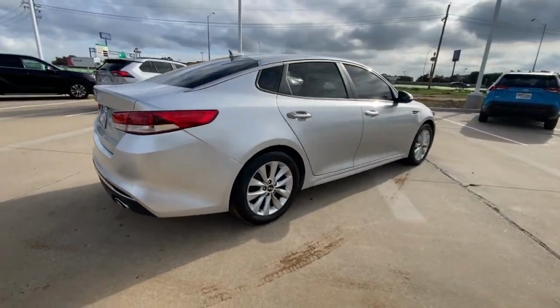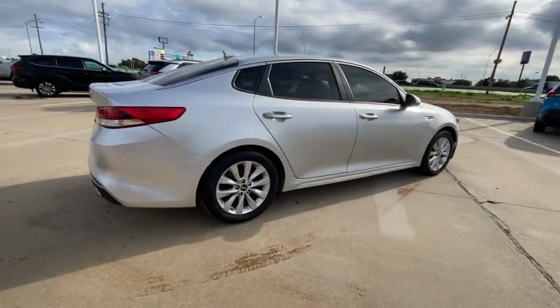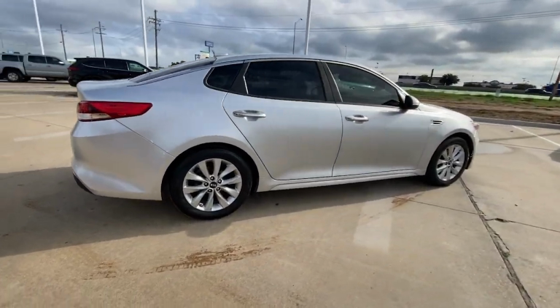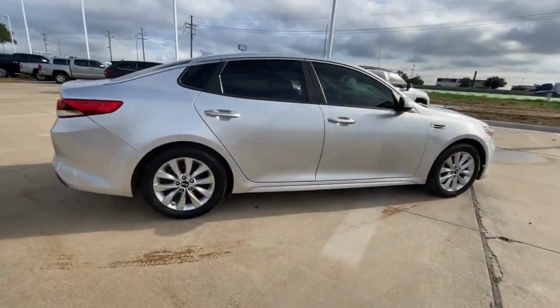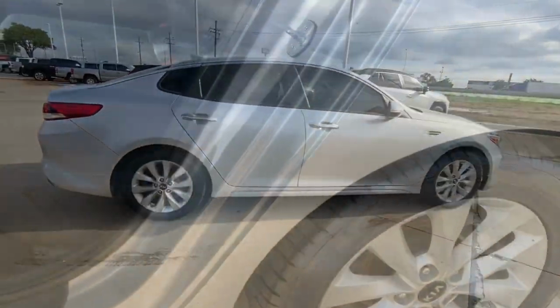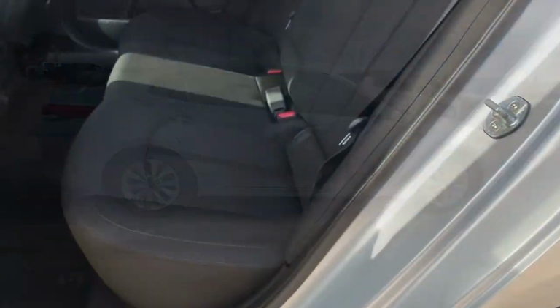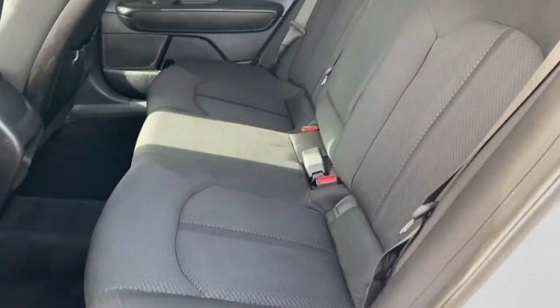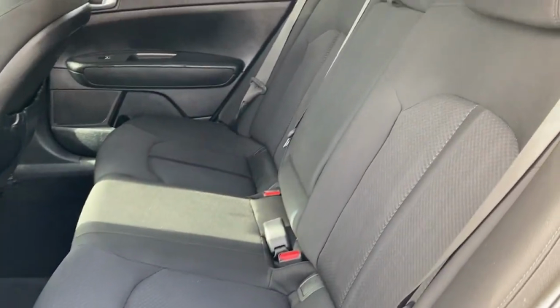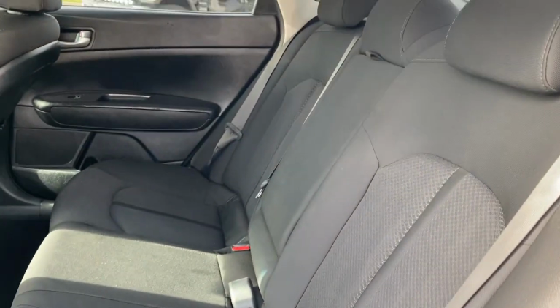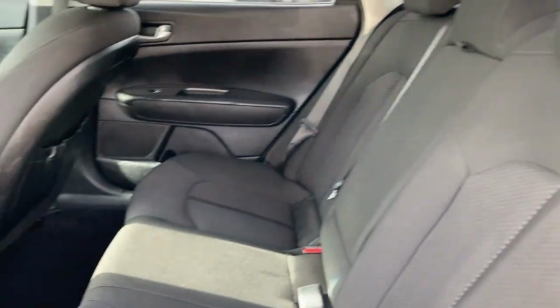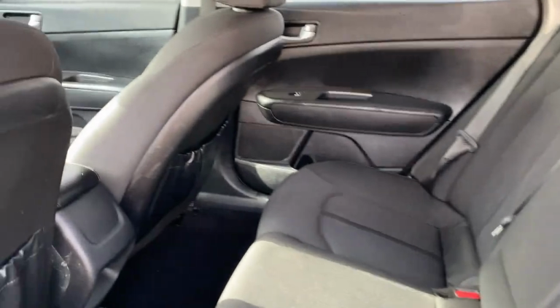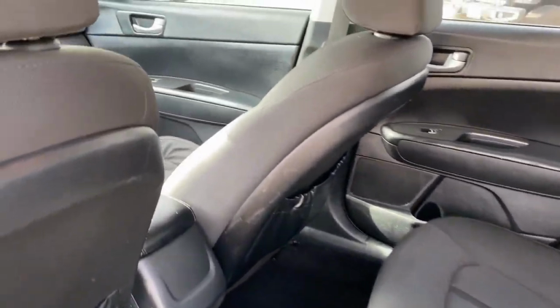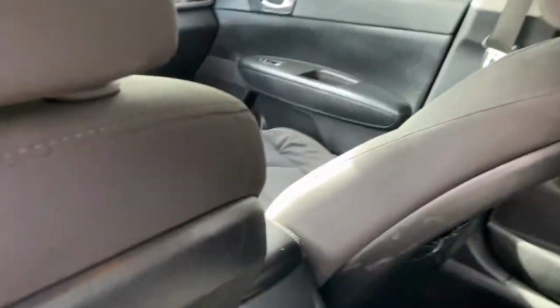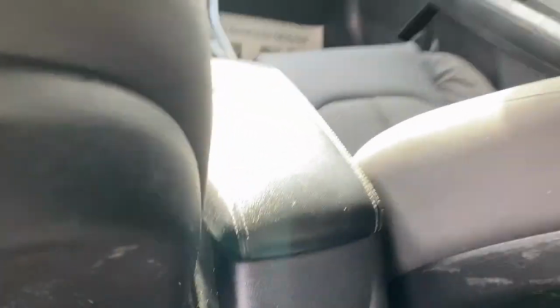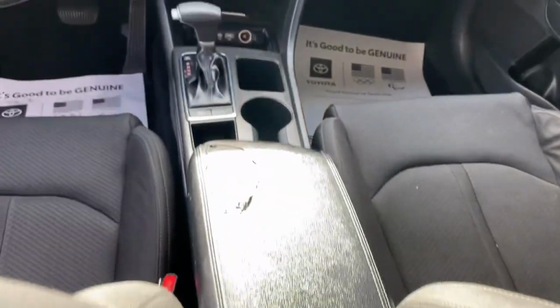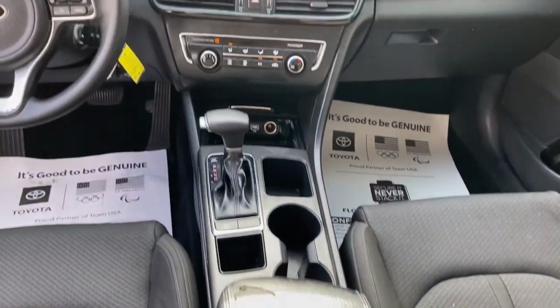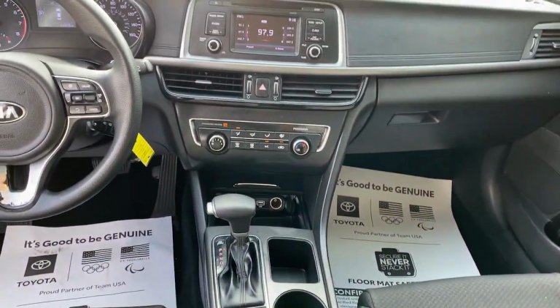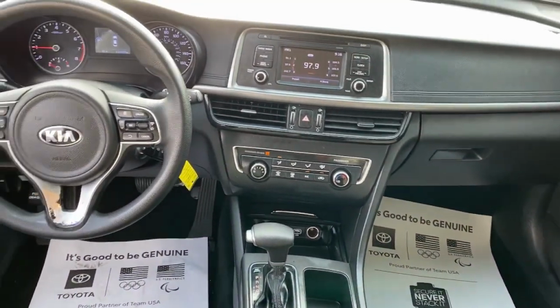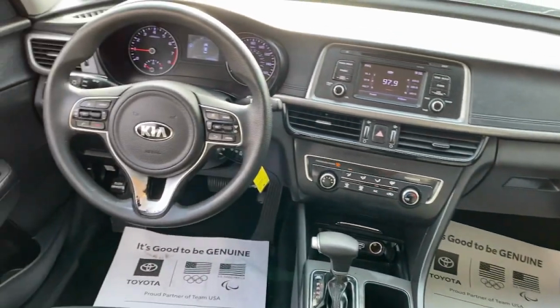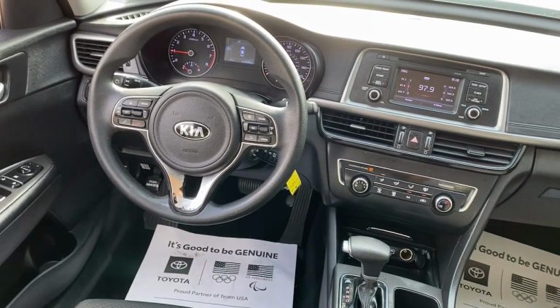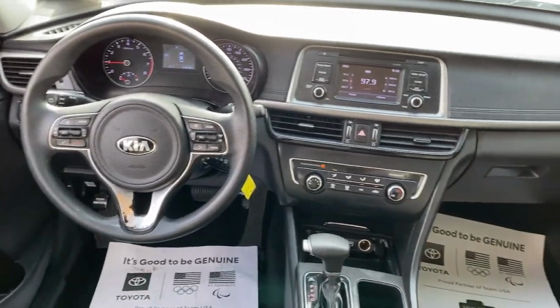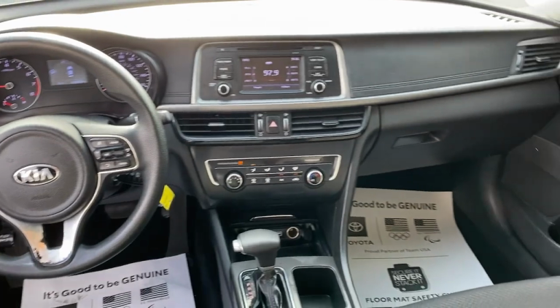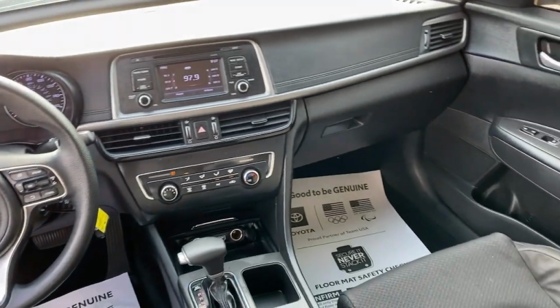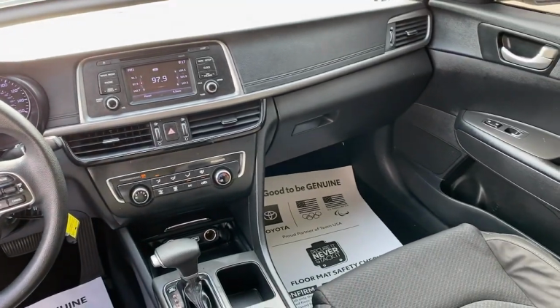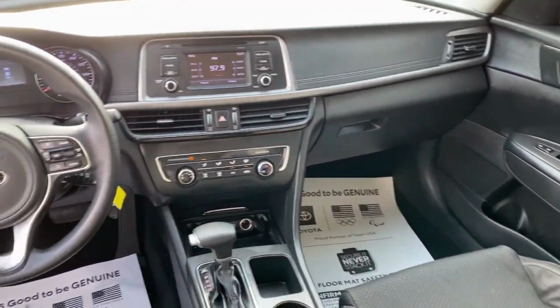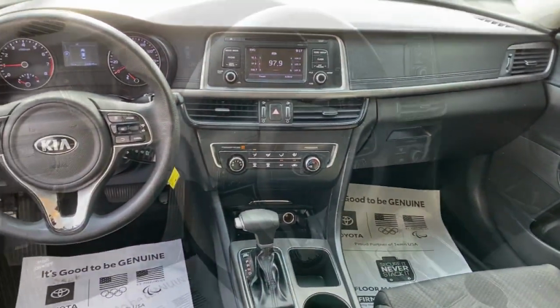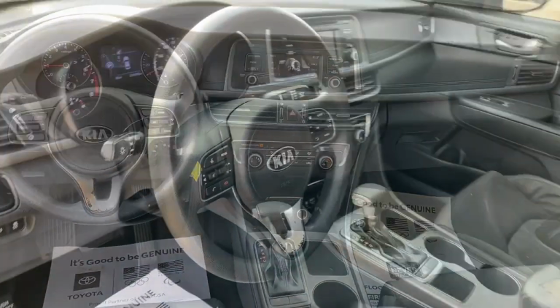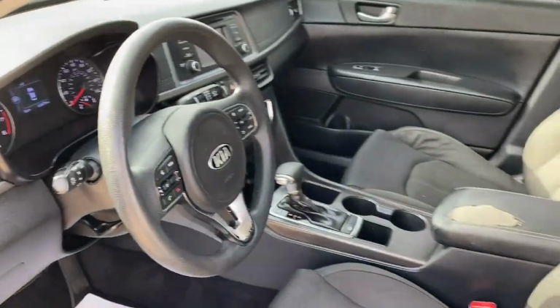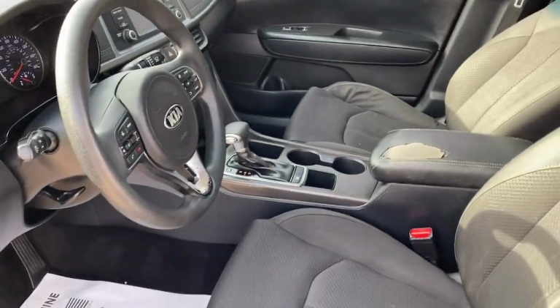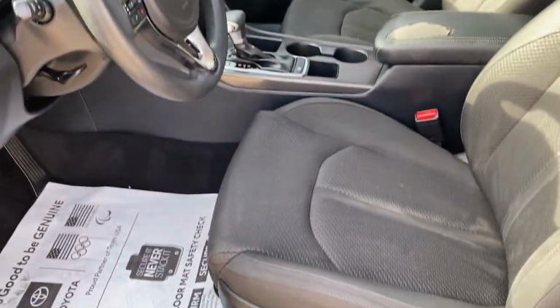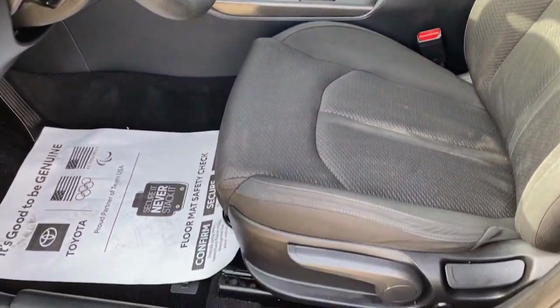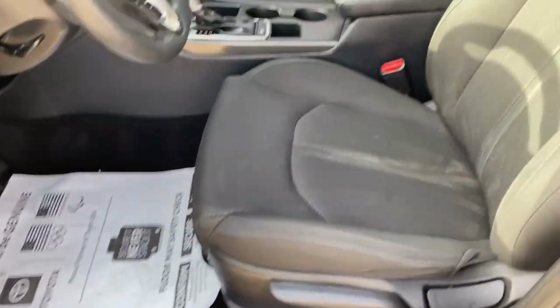Bring comfort and convenience with you wherever the road leads in this sporty, family-focused Optima. Midsize spaciousness, standard driver assist features, and a suite of passenger conveniences make this go-to sedan your oasis in a hectic world.